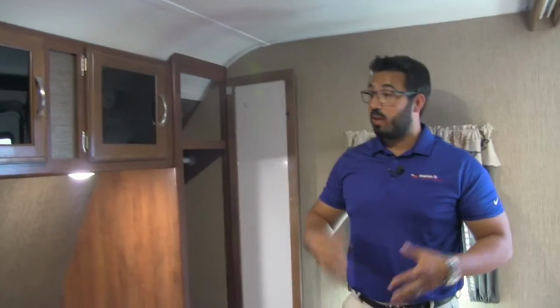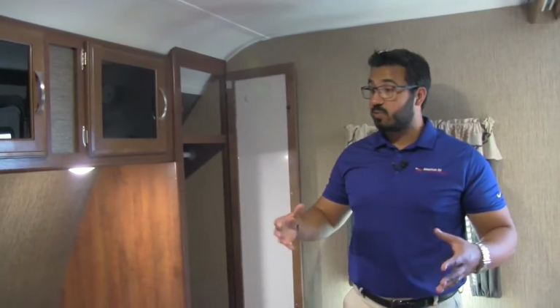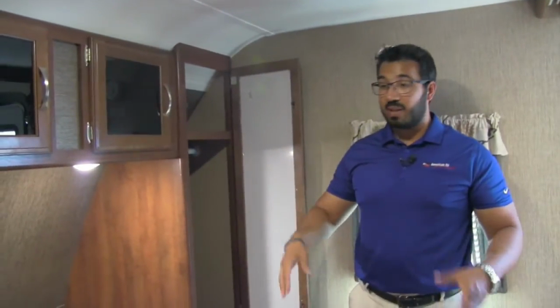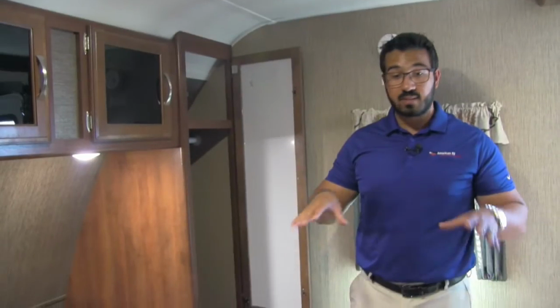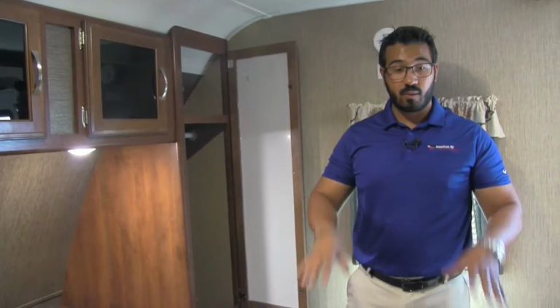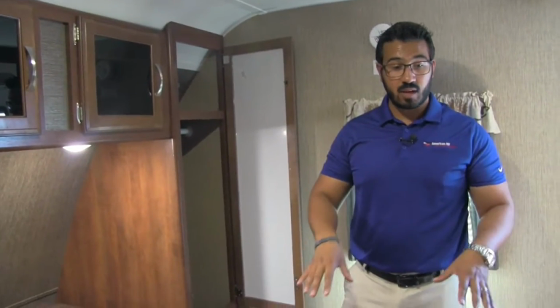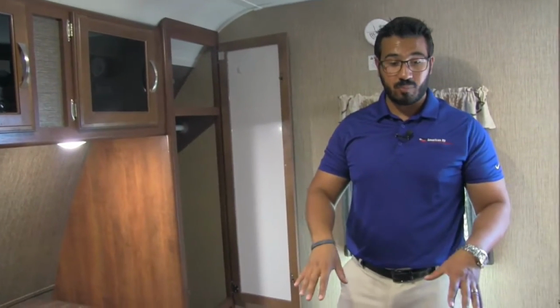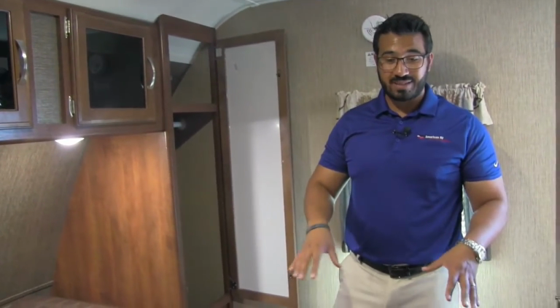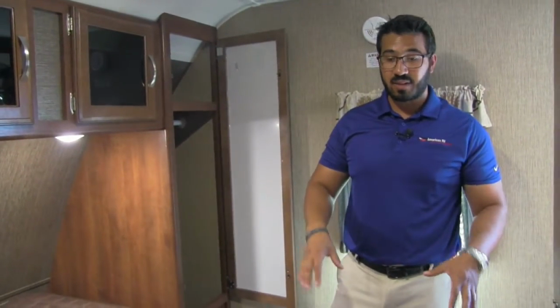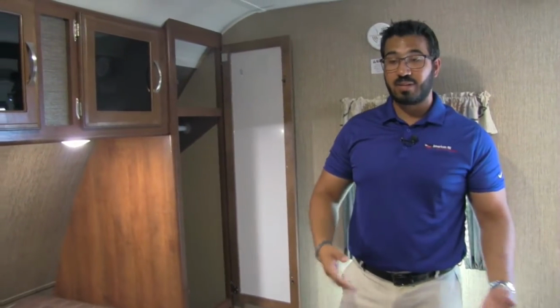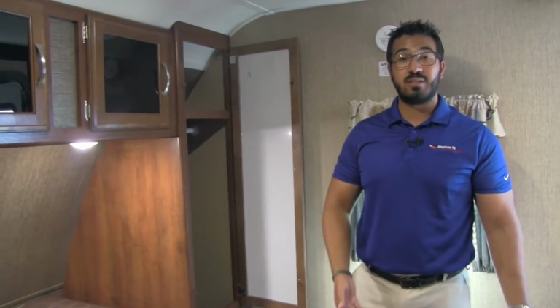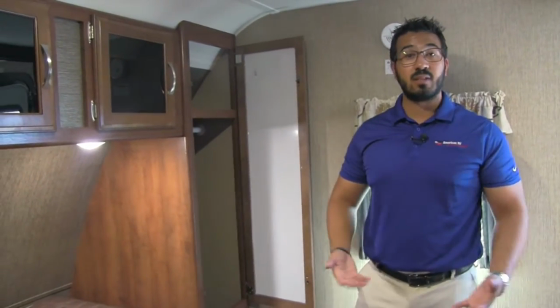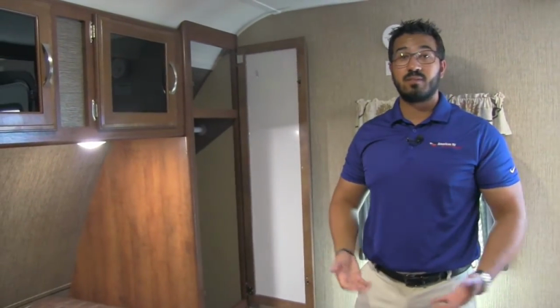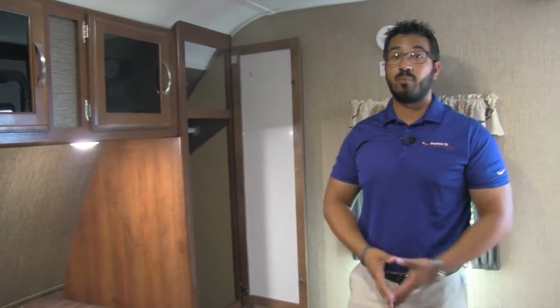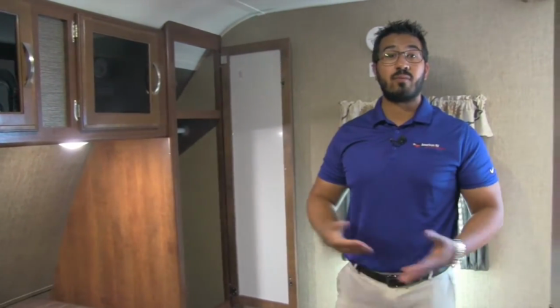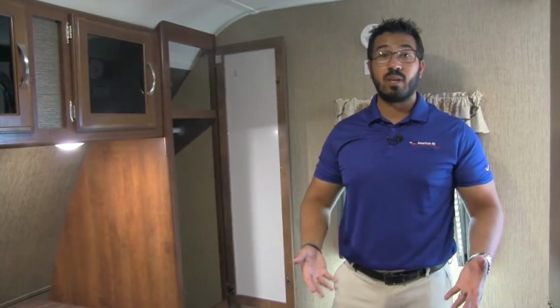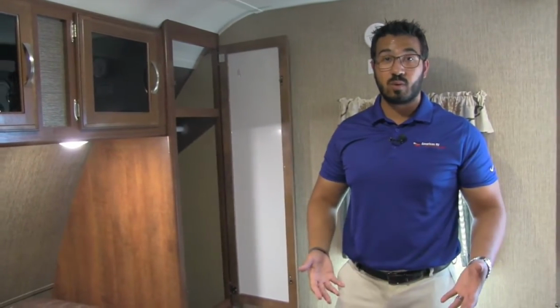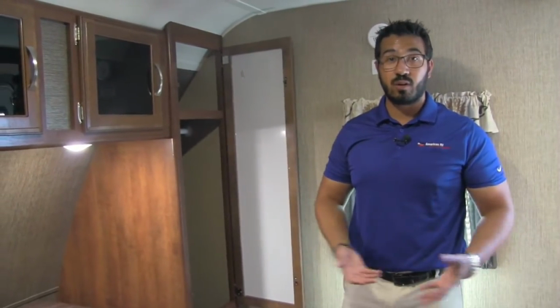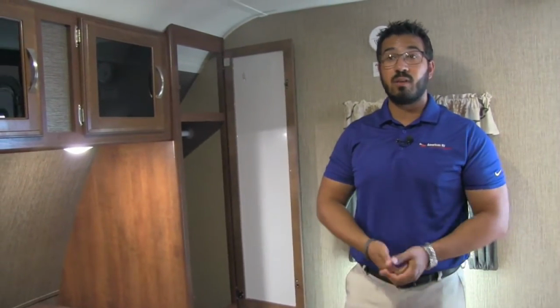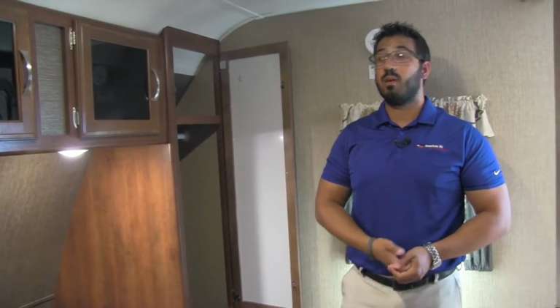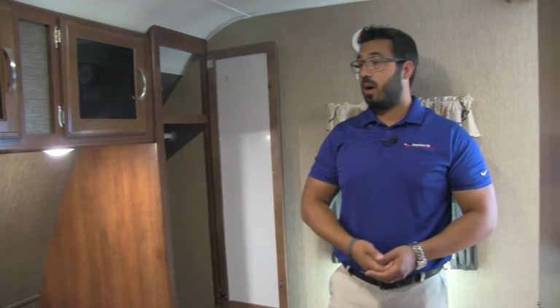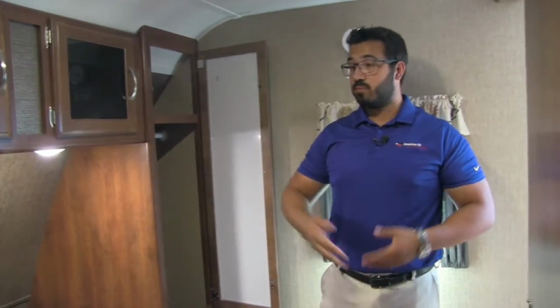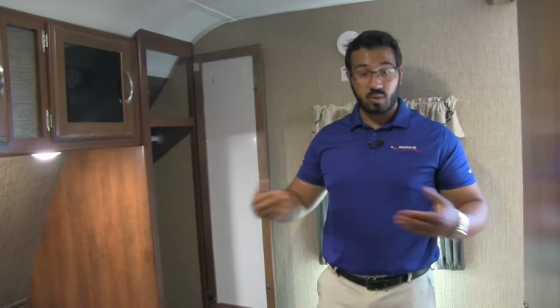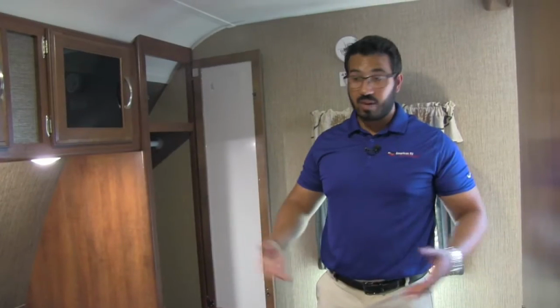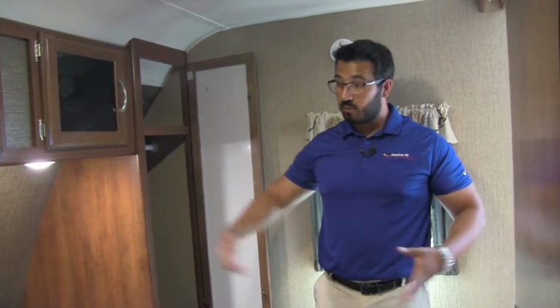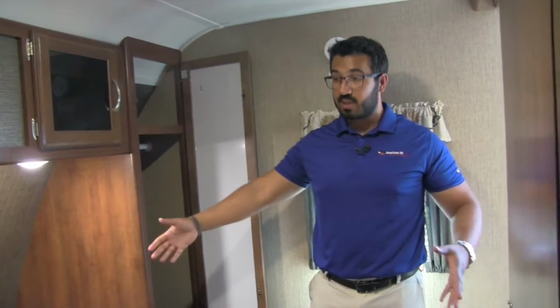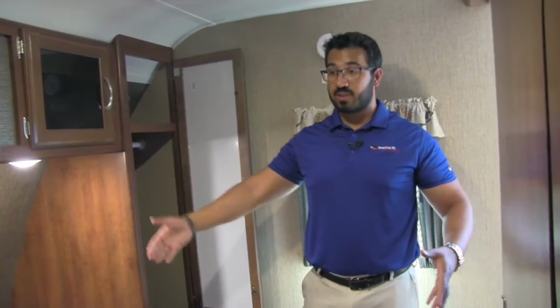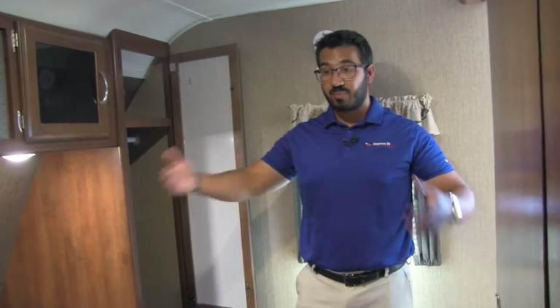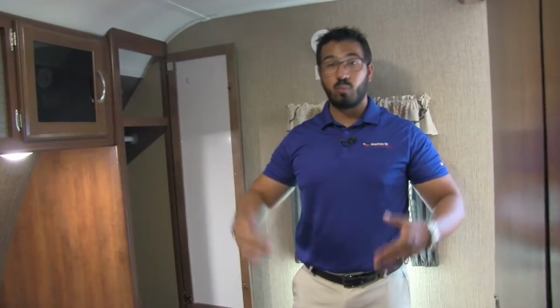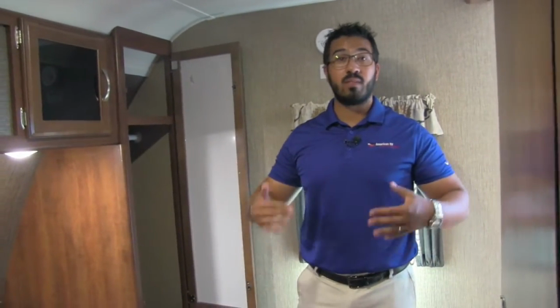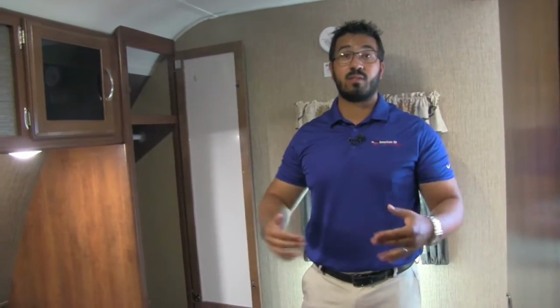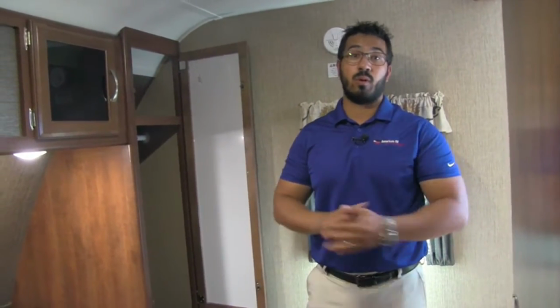Last but not least, the bed does lift up and you have great storage underneath. So you have the residential size bed with storage as well.